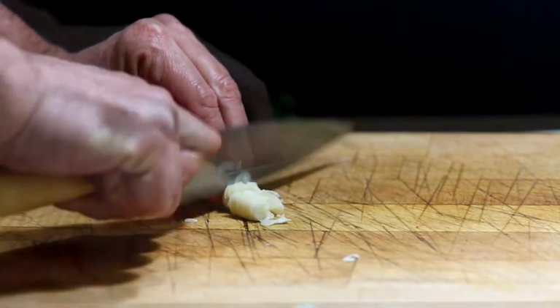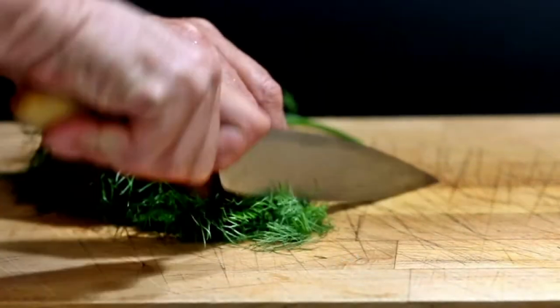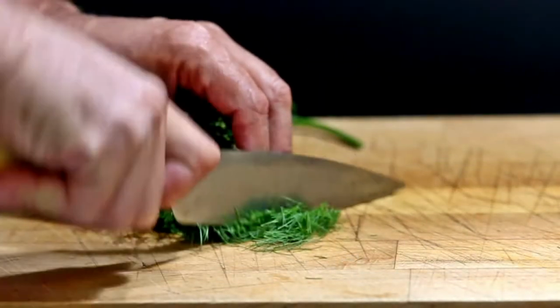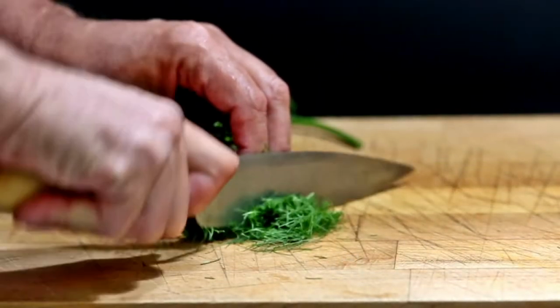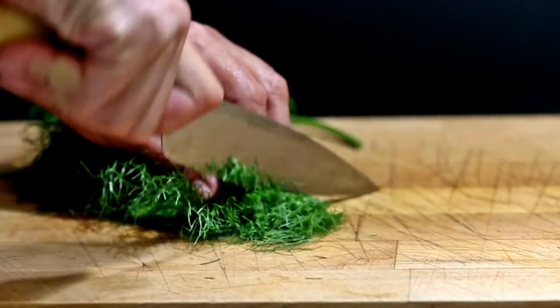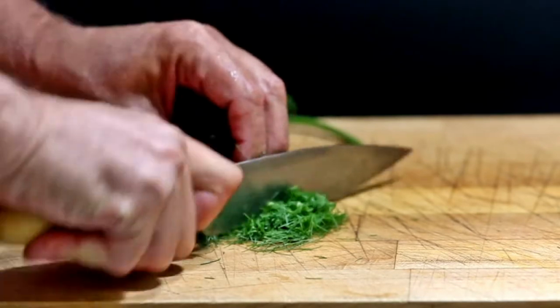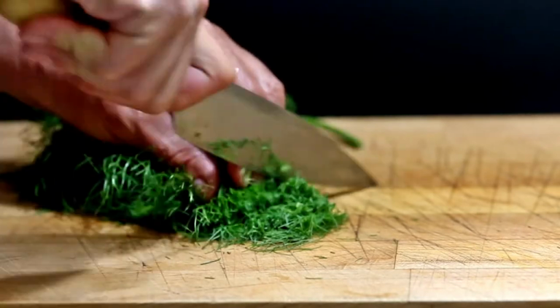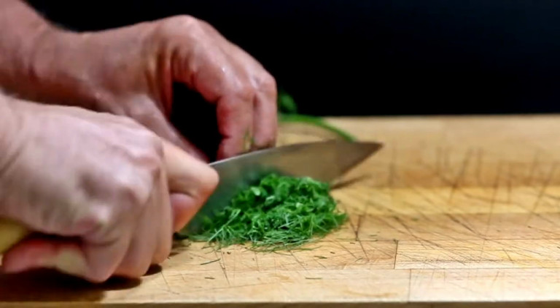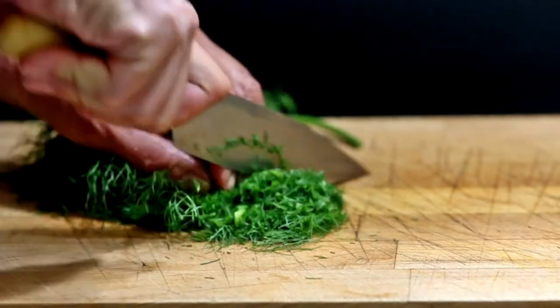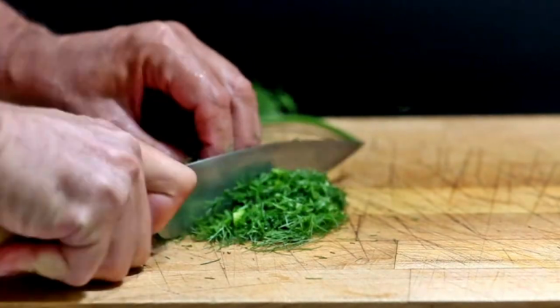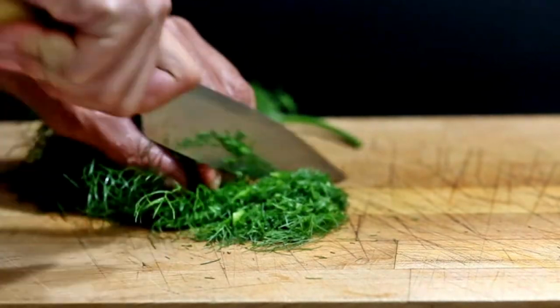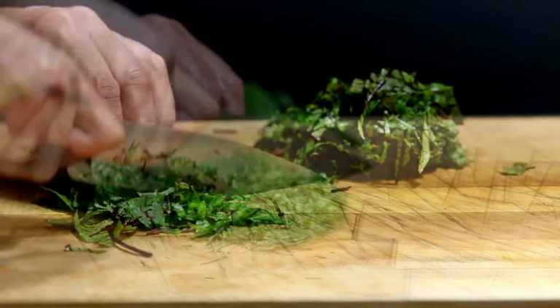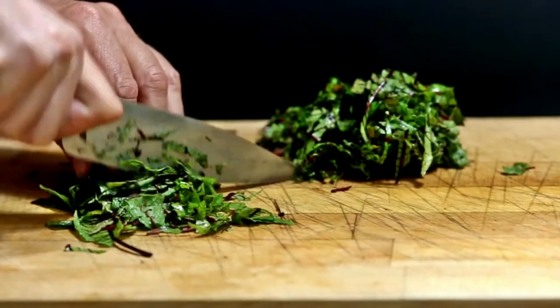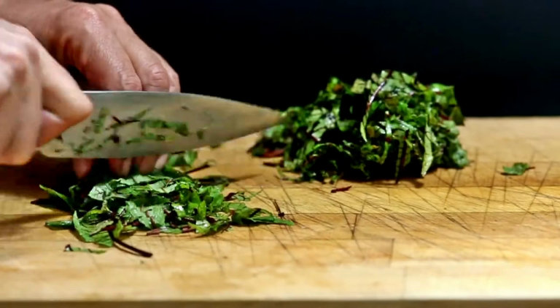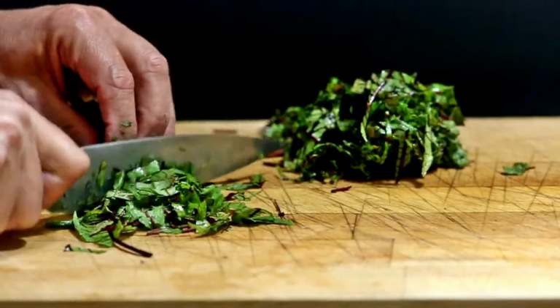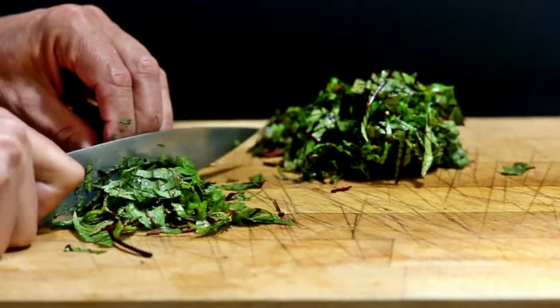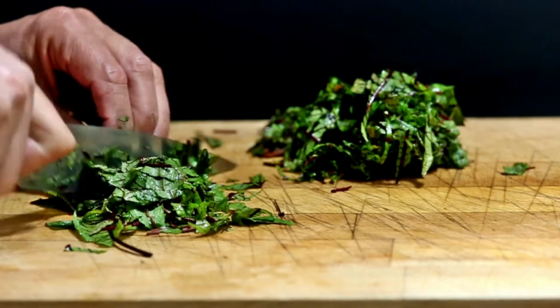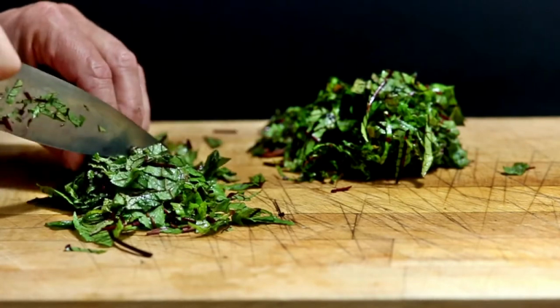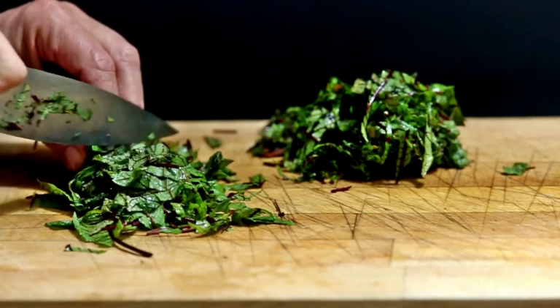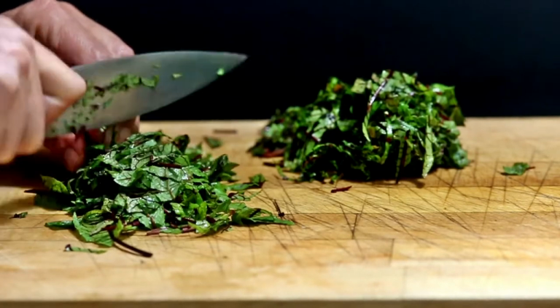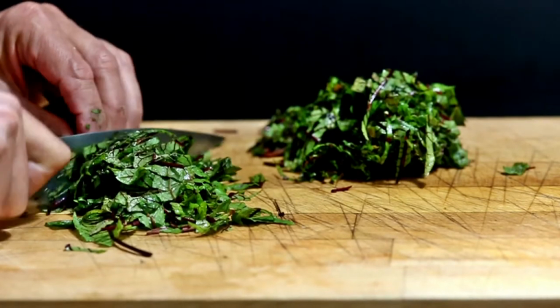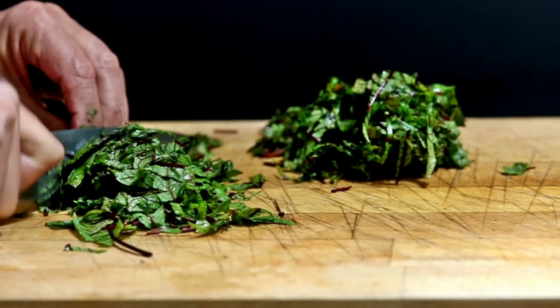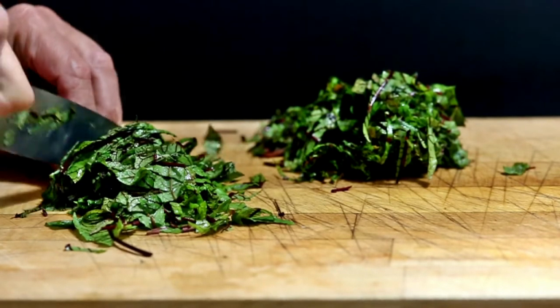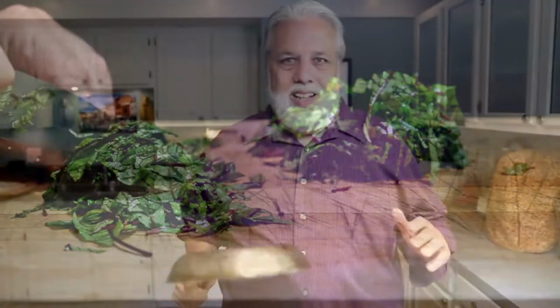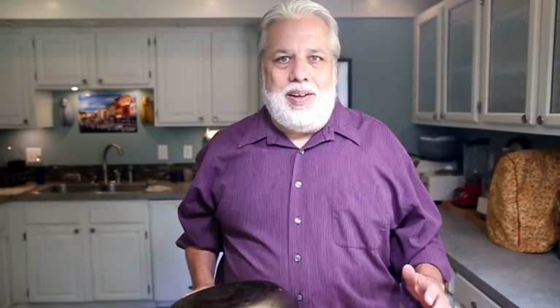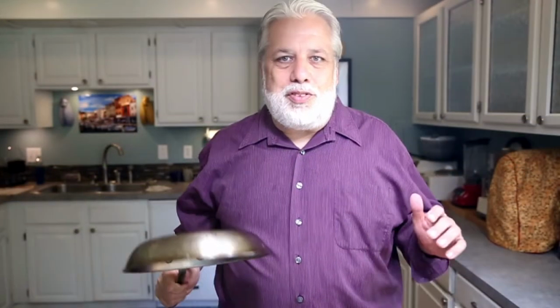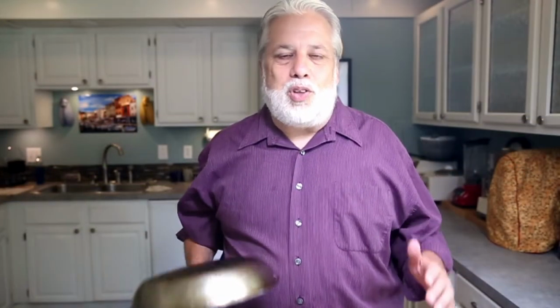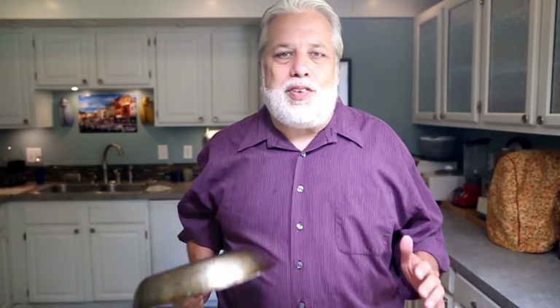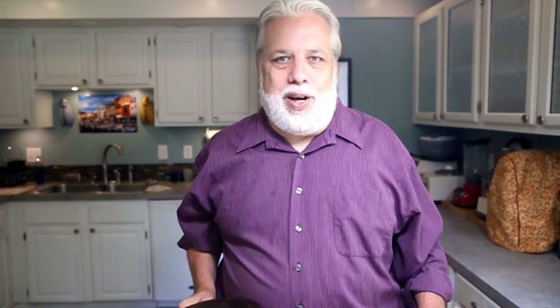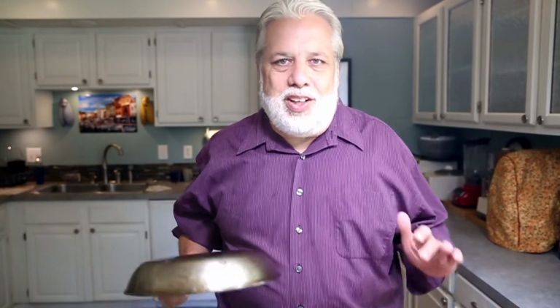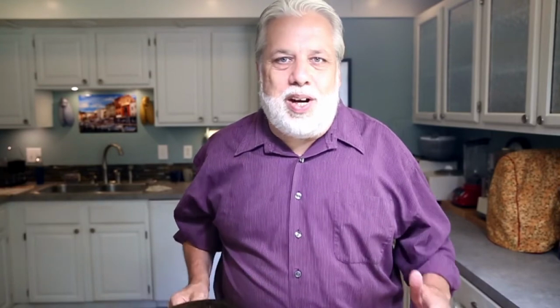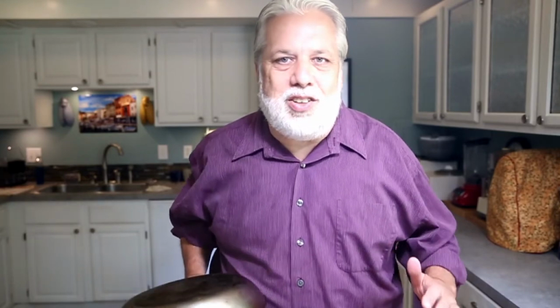I like to take the fennel fronds and chop them up and add them as well, along with about two ounces of fresh sorrel or two ounces of baby spinach. All right, we've assembled all of our ingredients. Are you guys ready to get cooking?